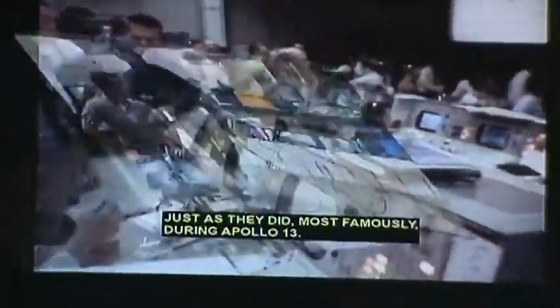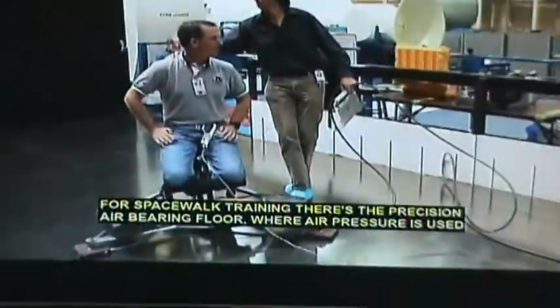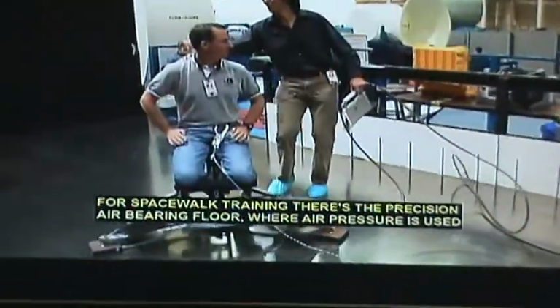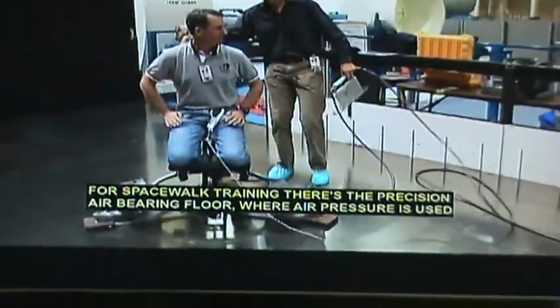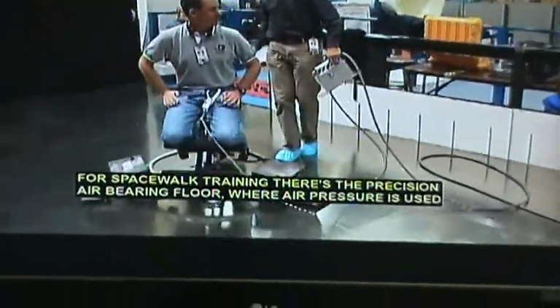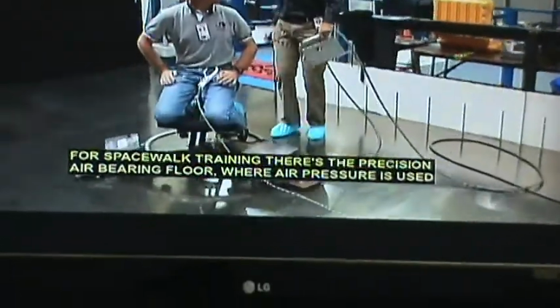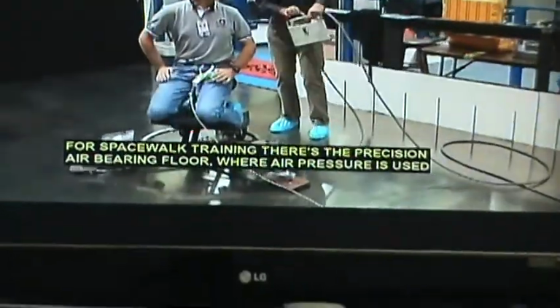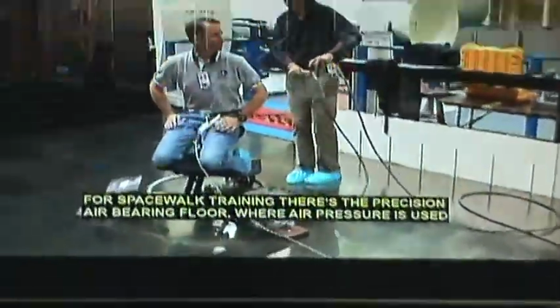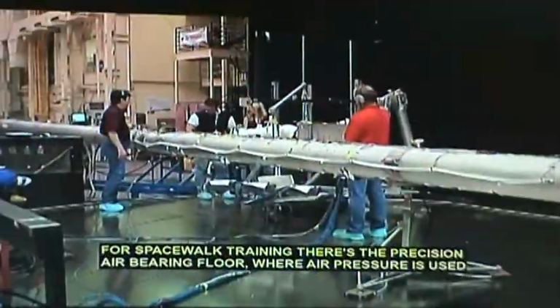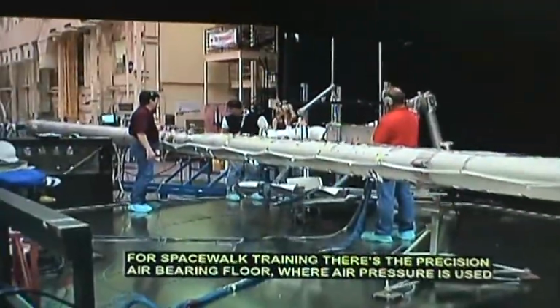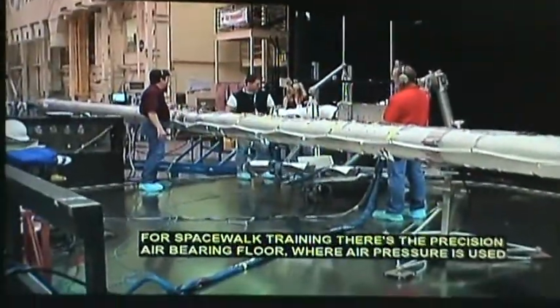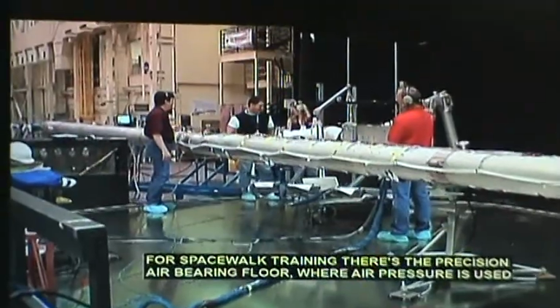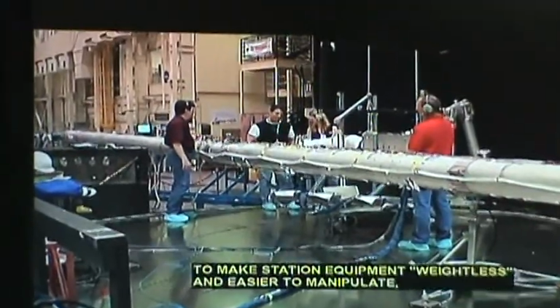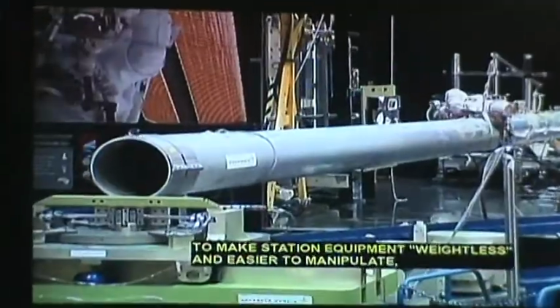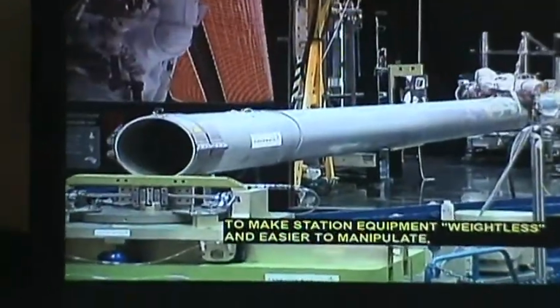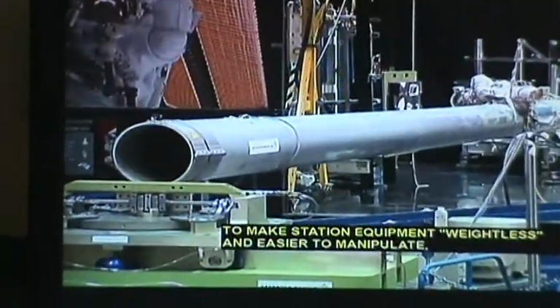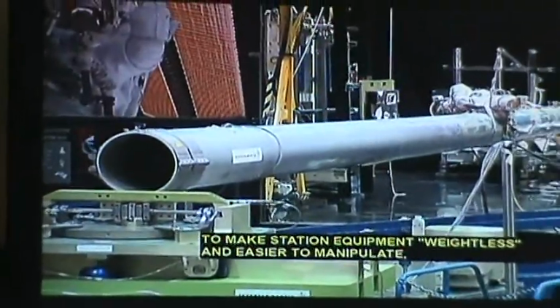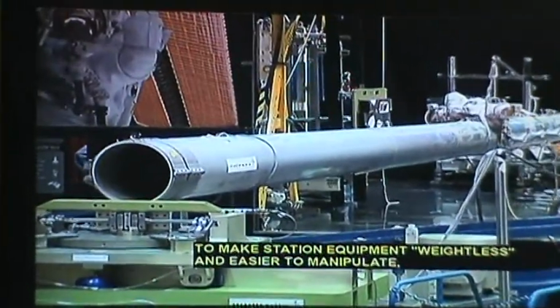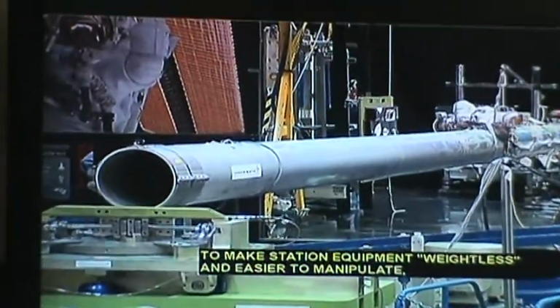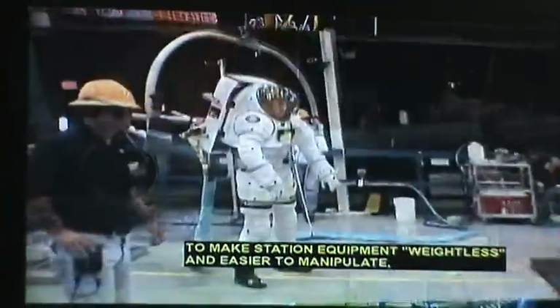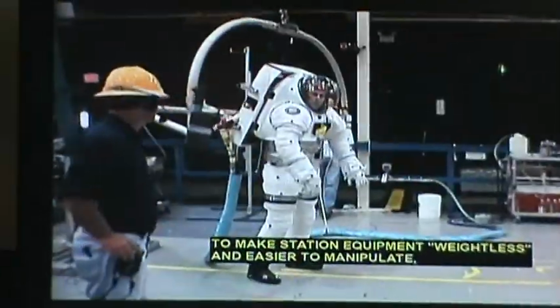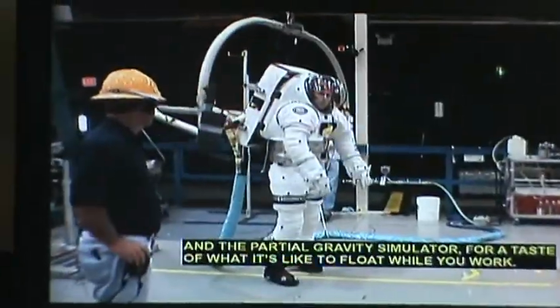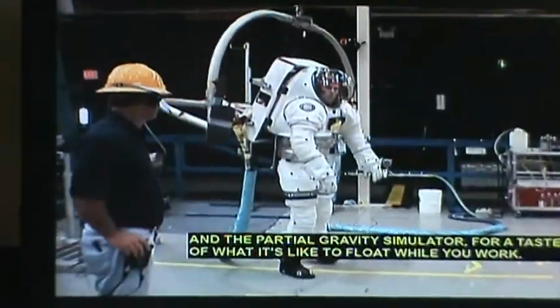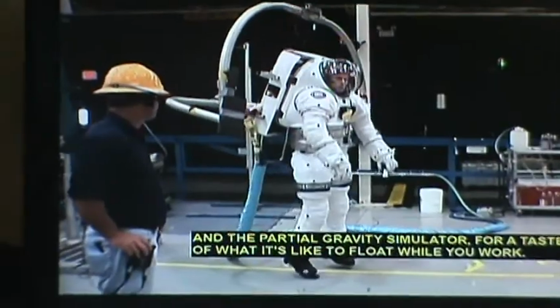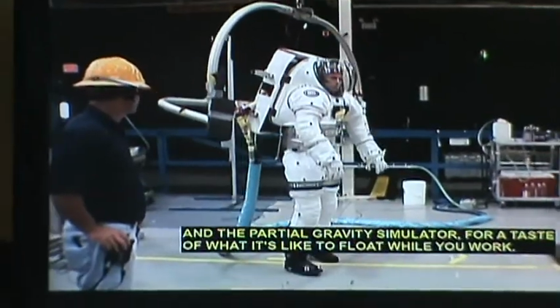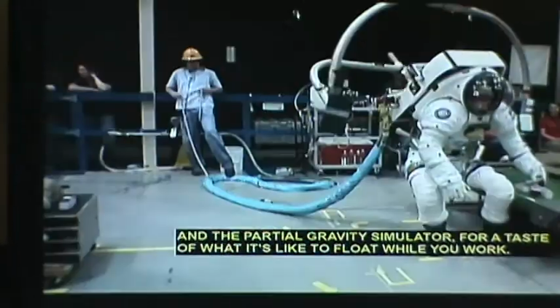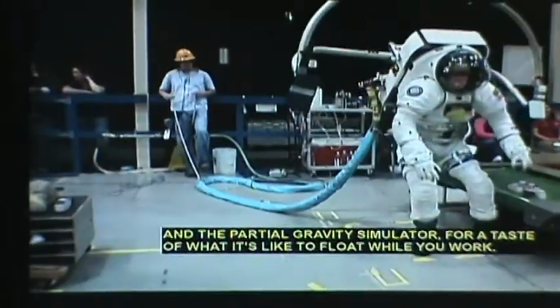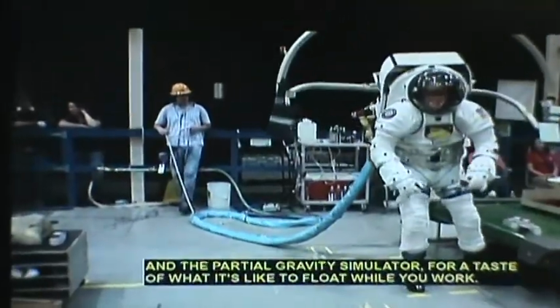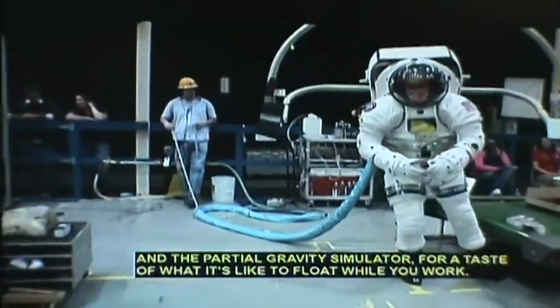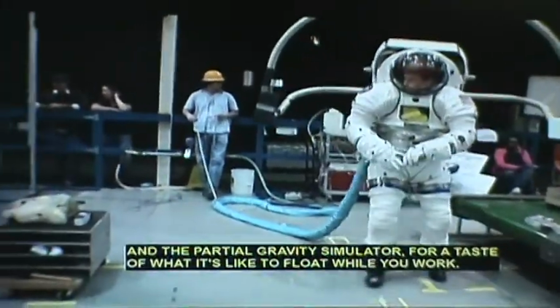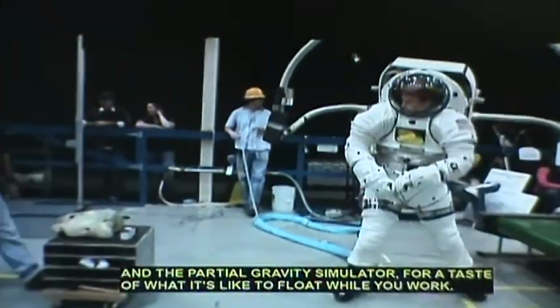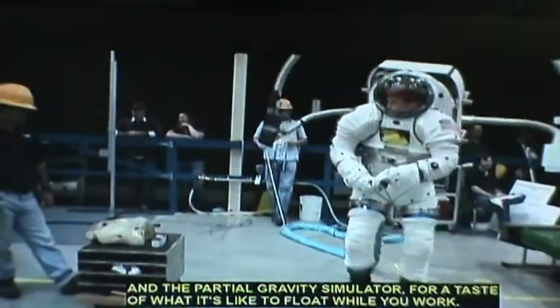For spacewalk training, there's a precision air-bearing floor, where air pressure is used to make station equipment weightless and easier to manipulate, and a partial gravity simulator to experience what it's like to float while you work.